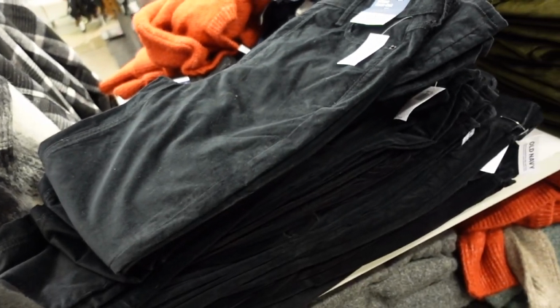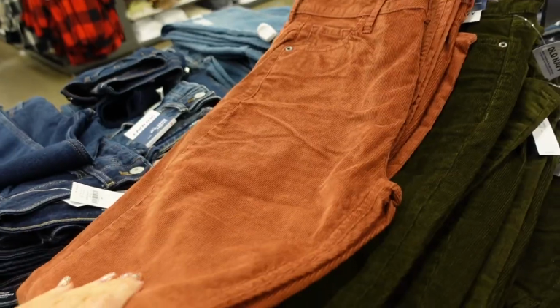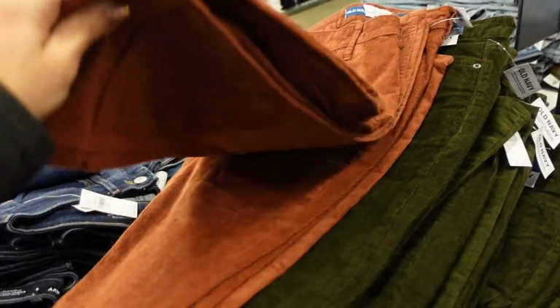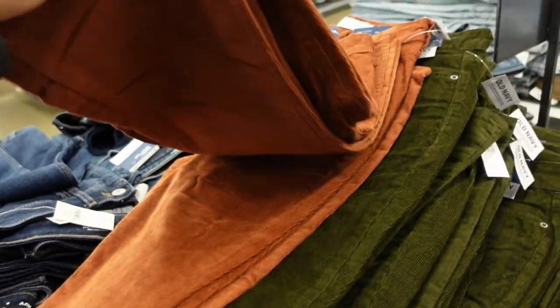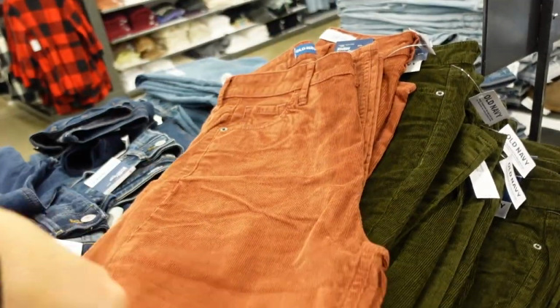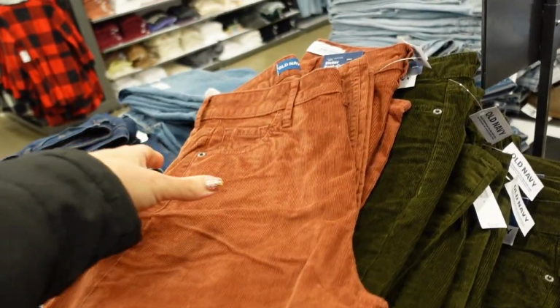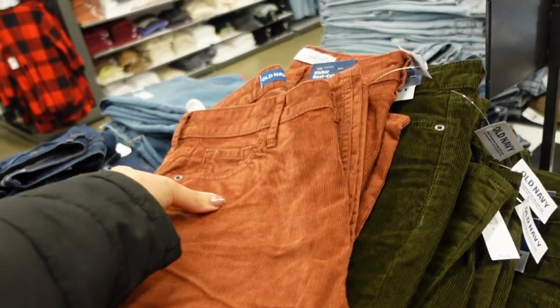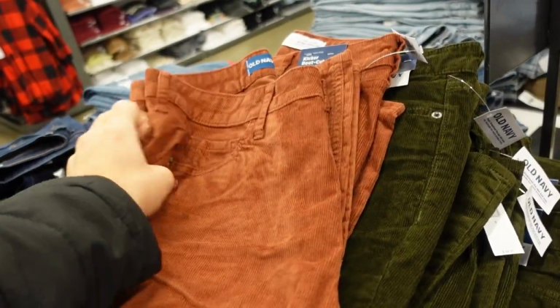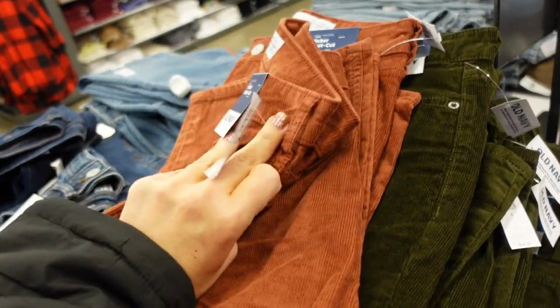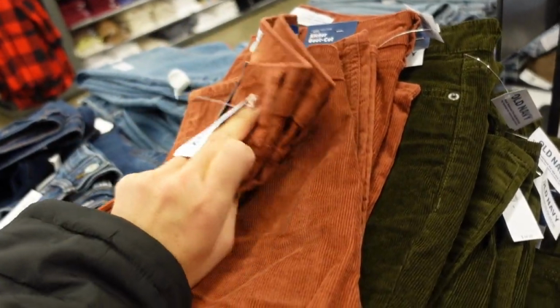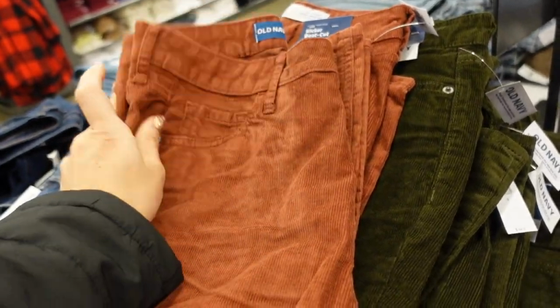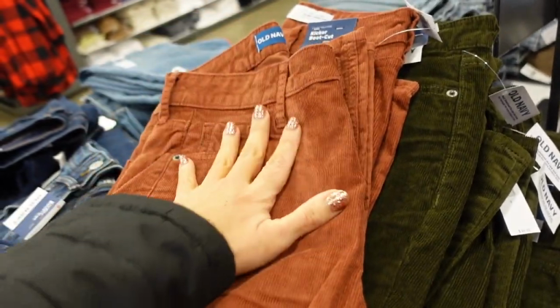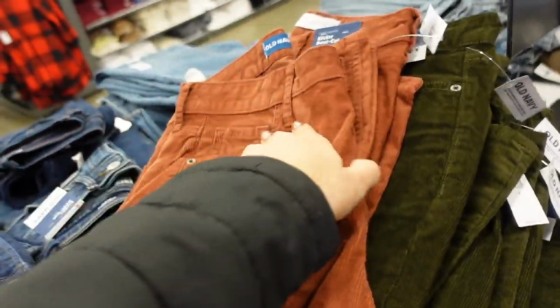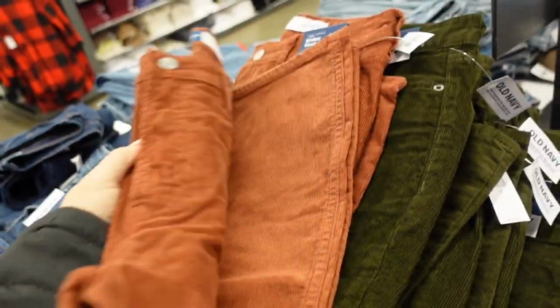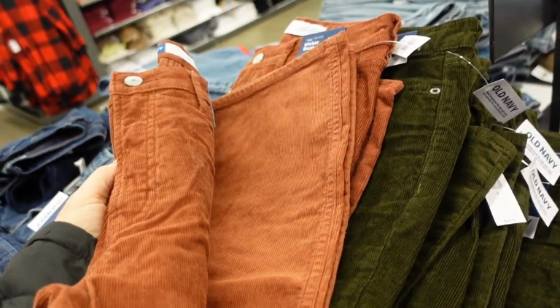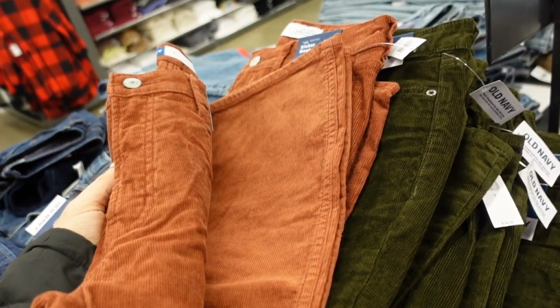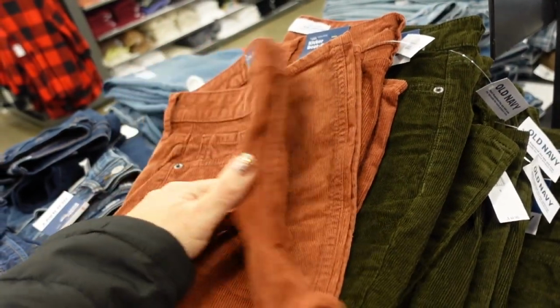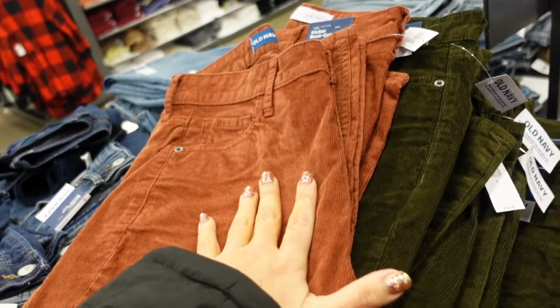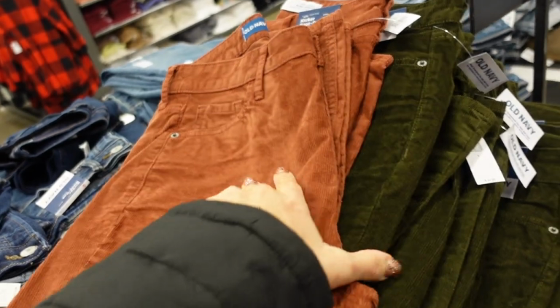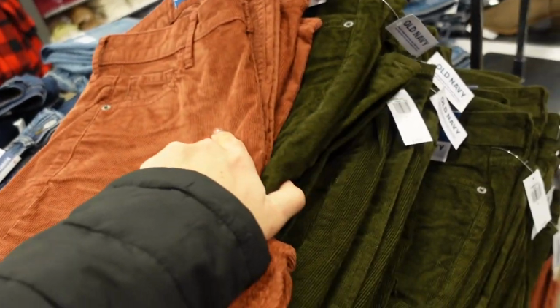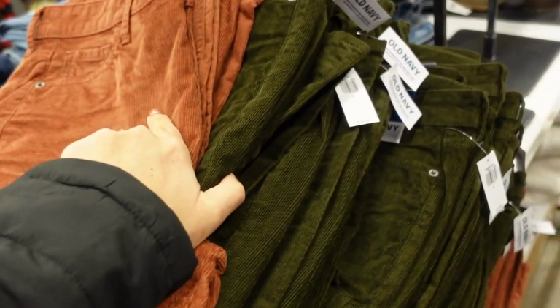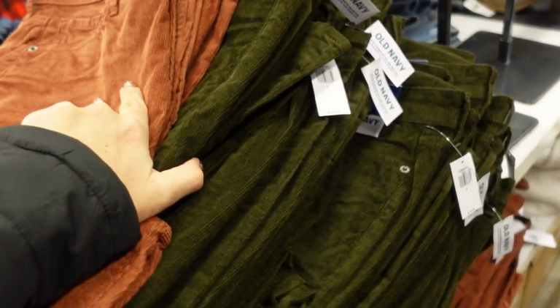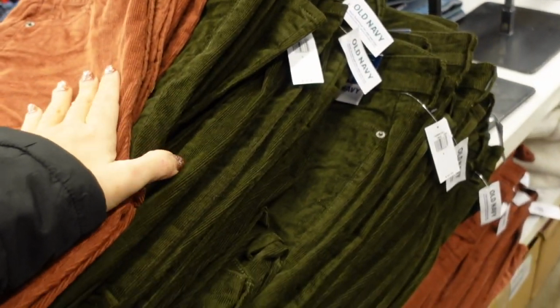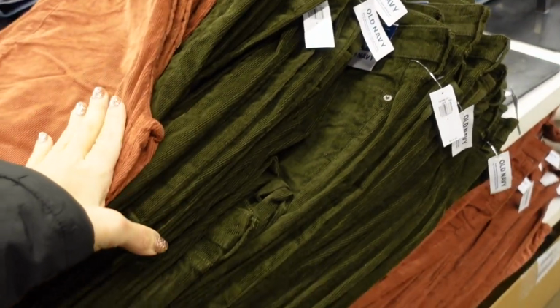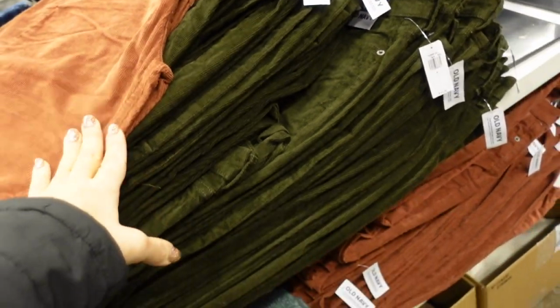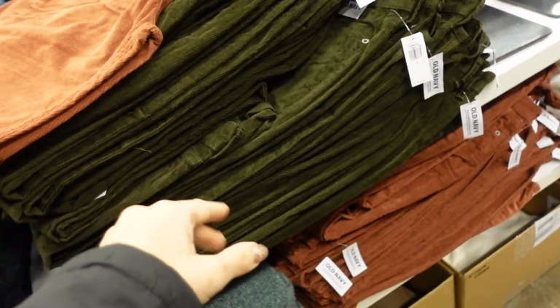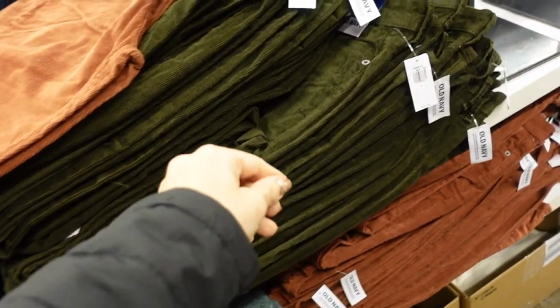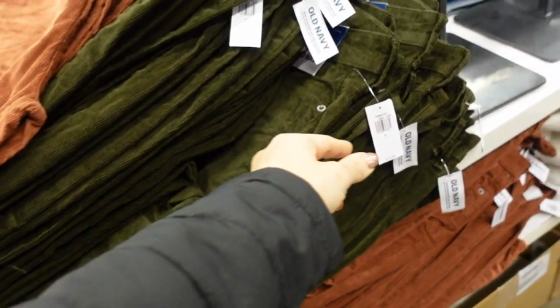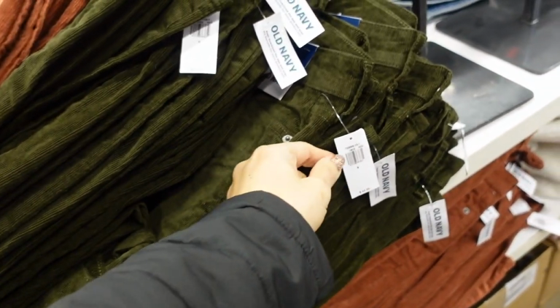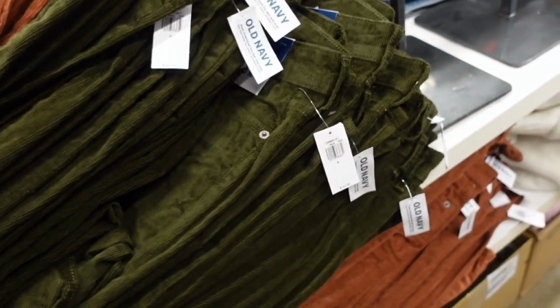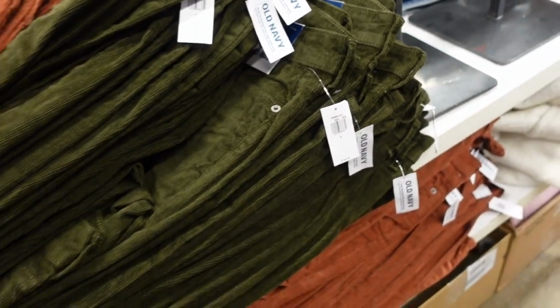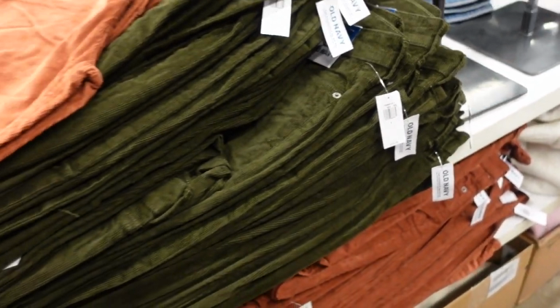Next to them I'm seeing some new corduroy also in that boot cut, in rust and also olive. They are also $44.99.